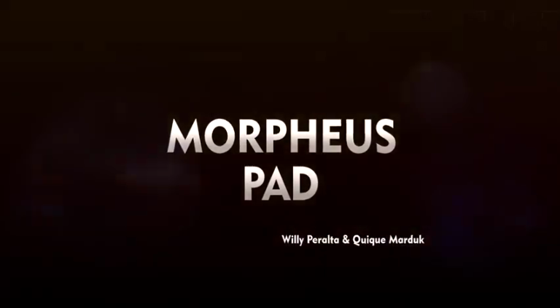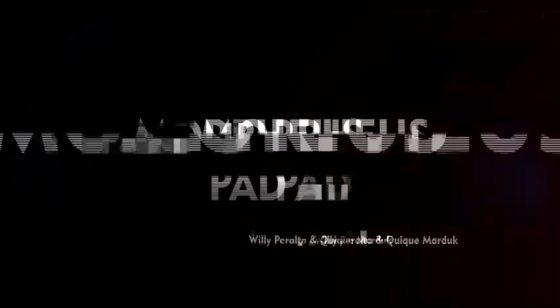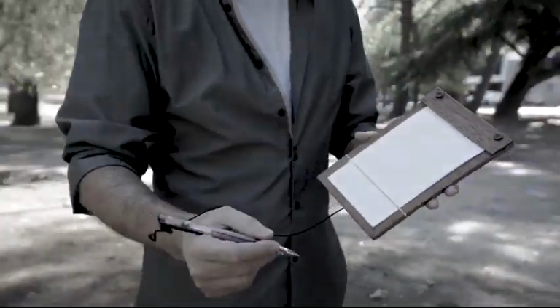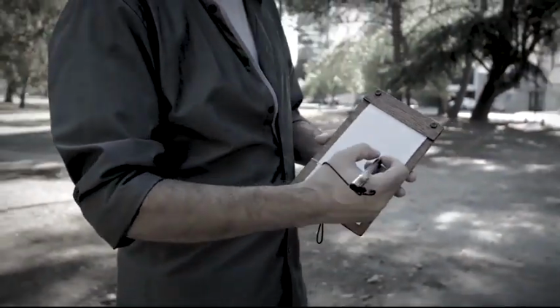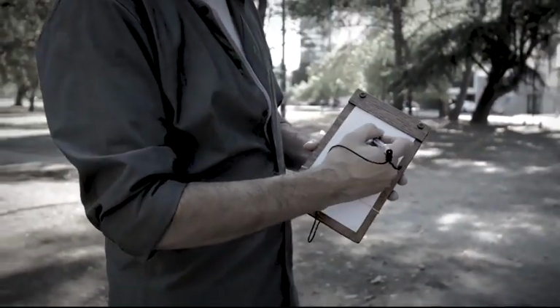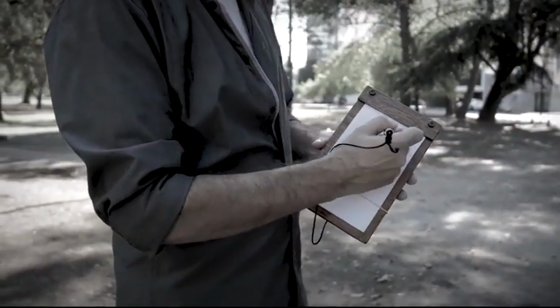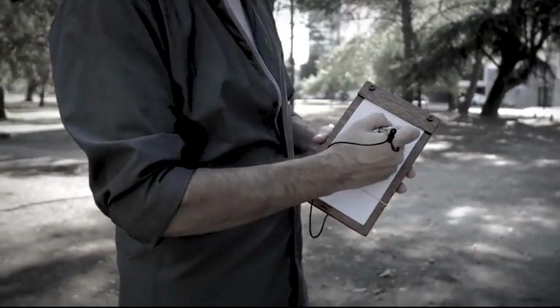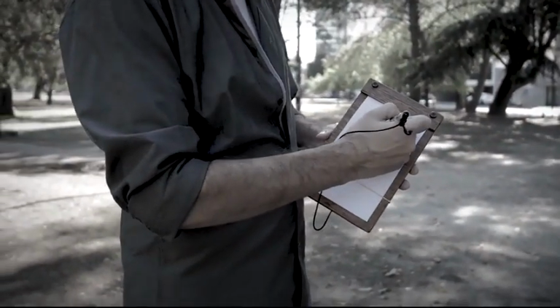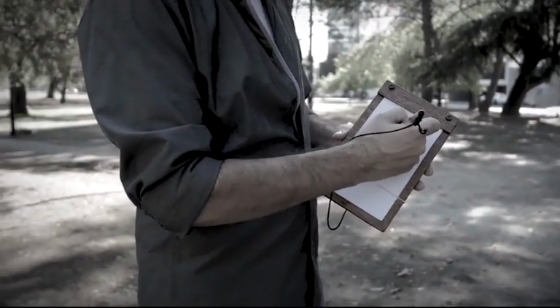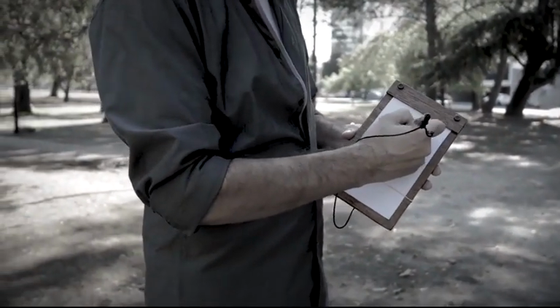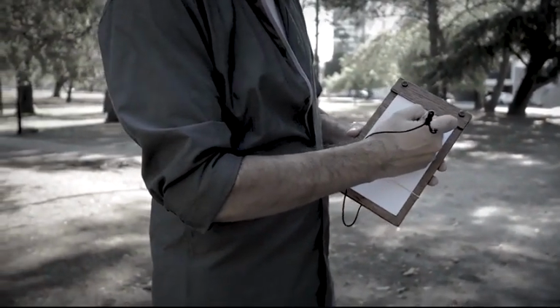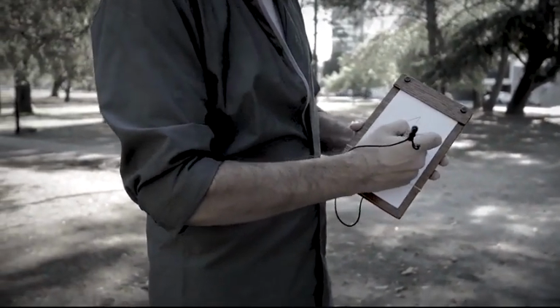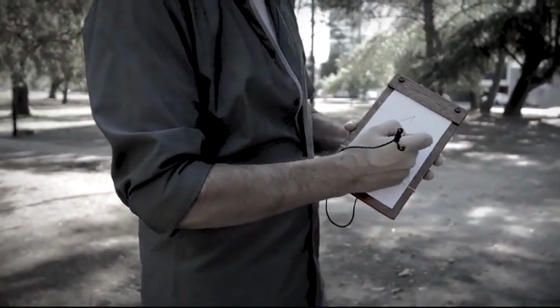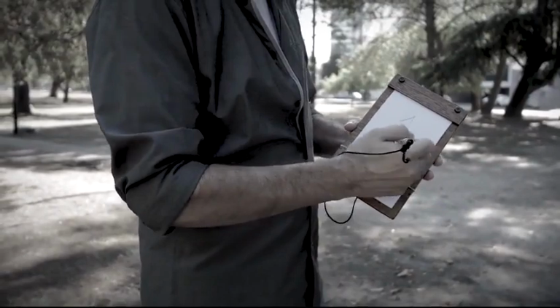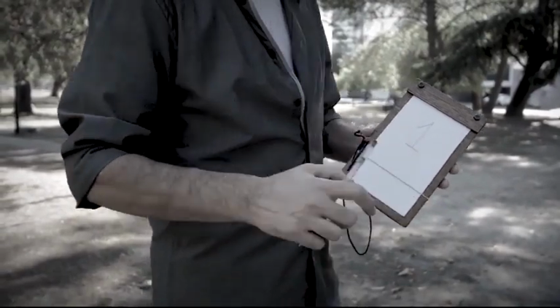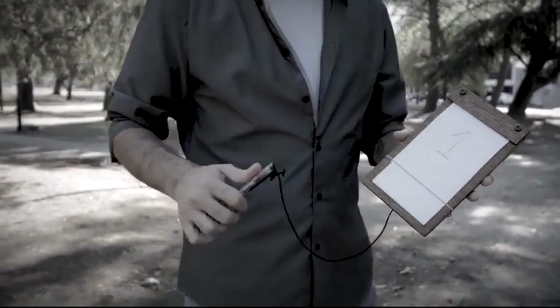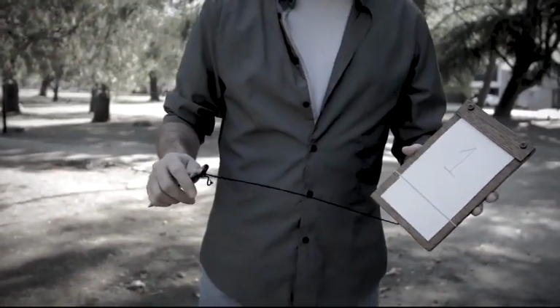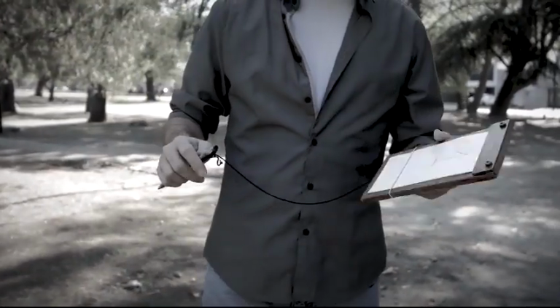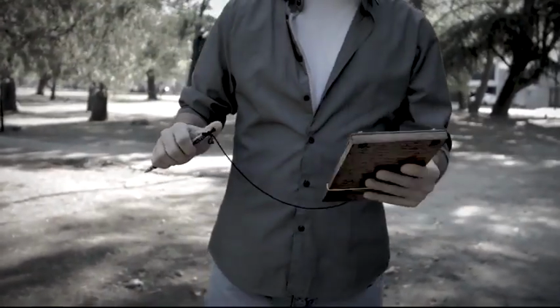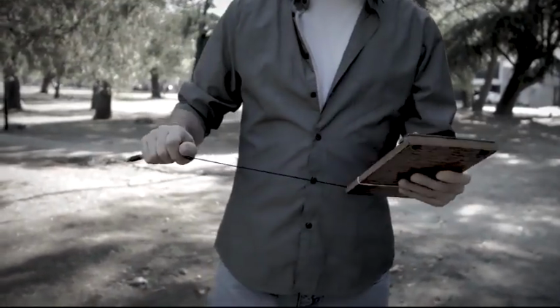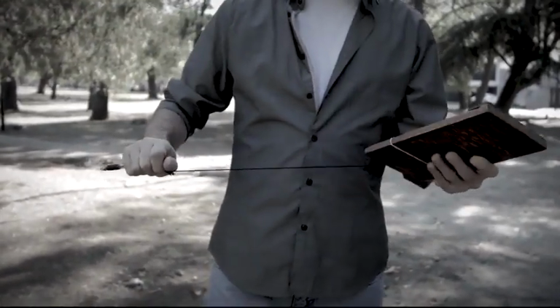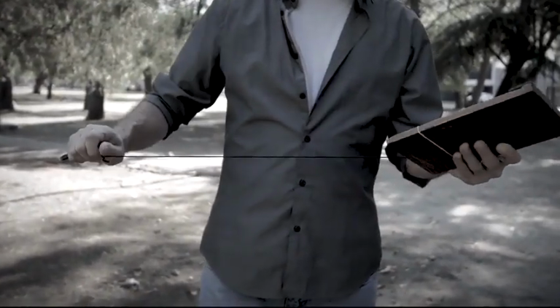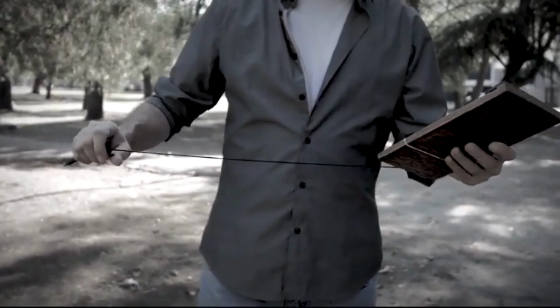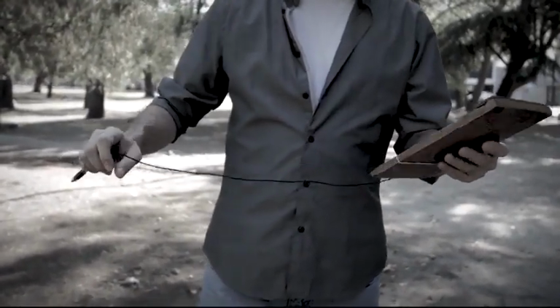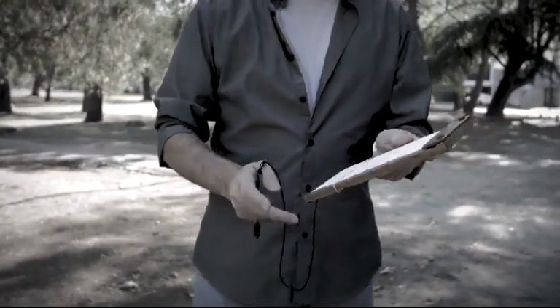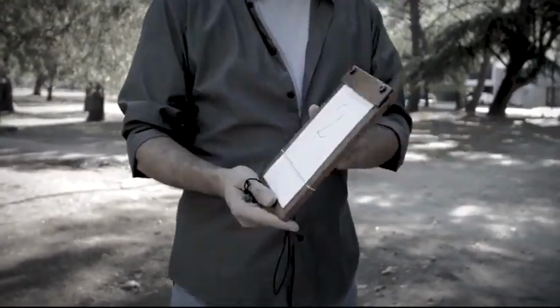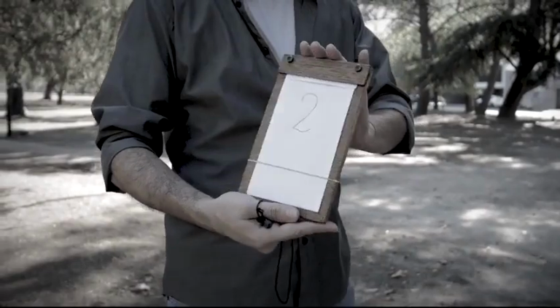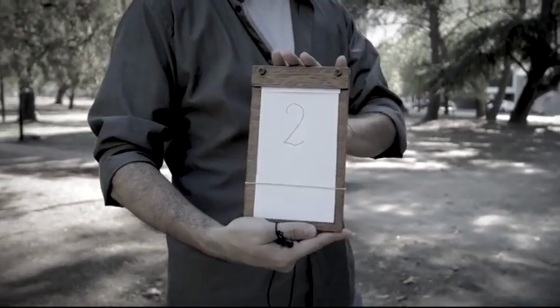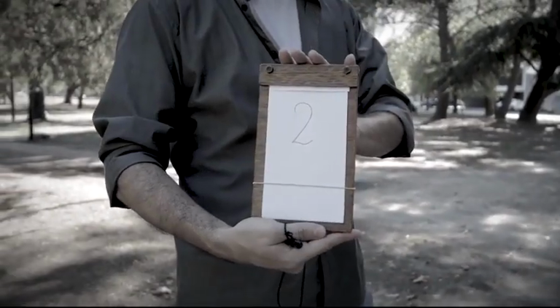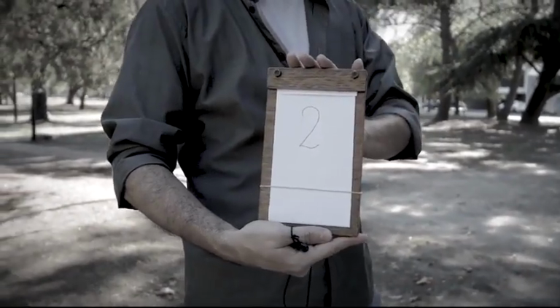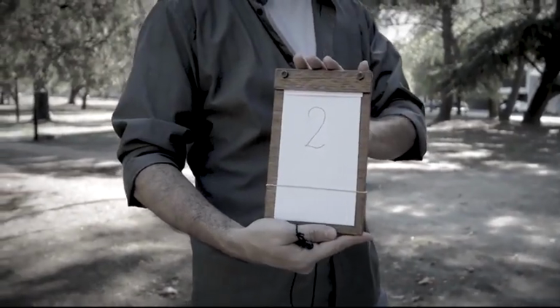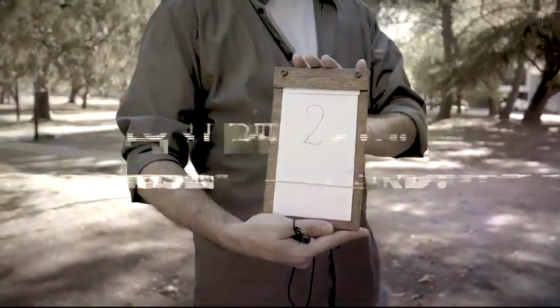Until now, change pads, also called add a number, had a cord with a pencil attached to its end, so that when you pulled it, the top sheet of the pad changed to the second one. An extremely useful accessory for the mentalist.